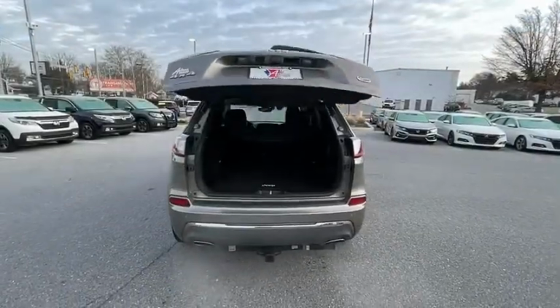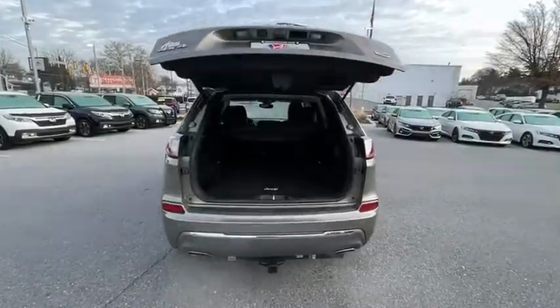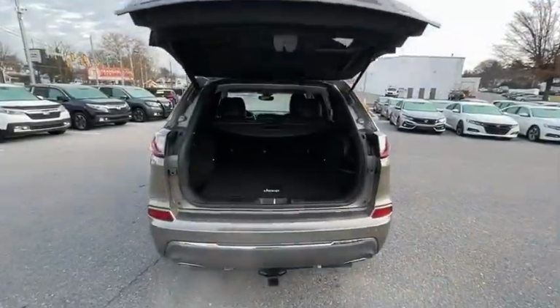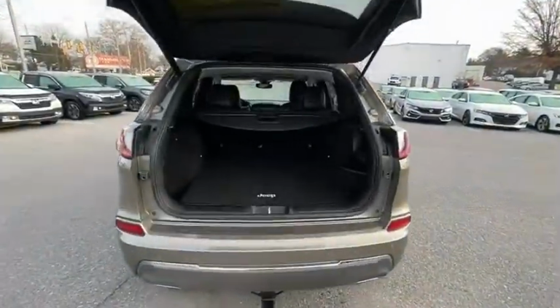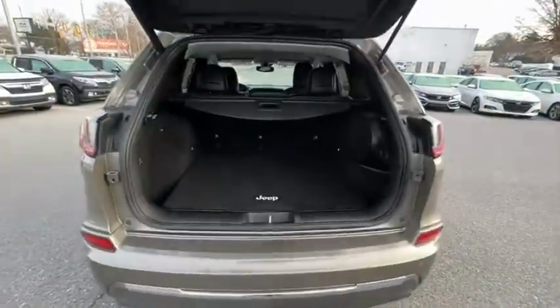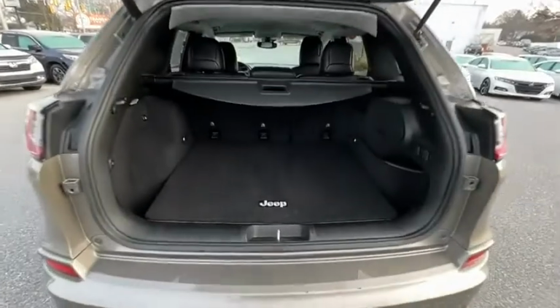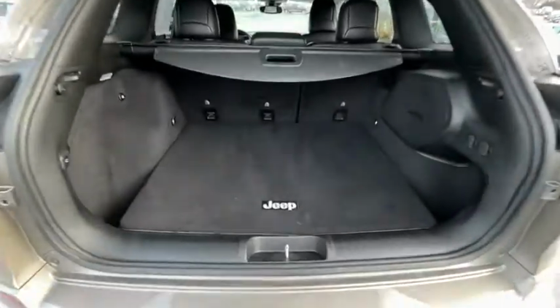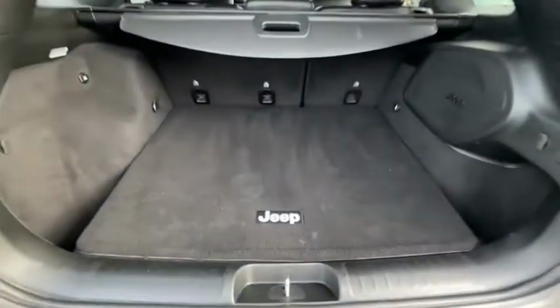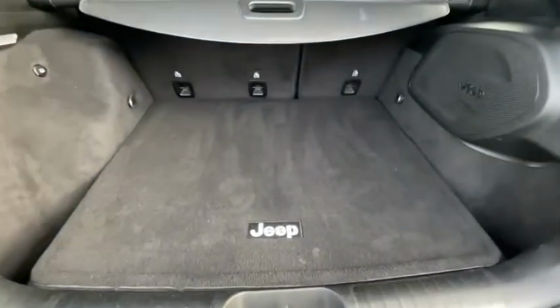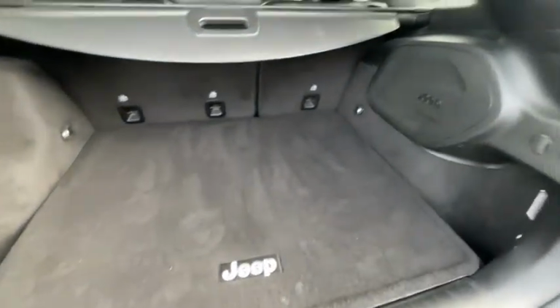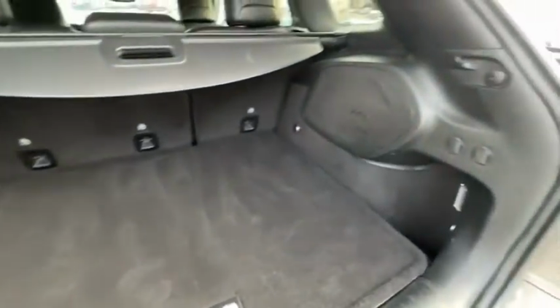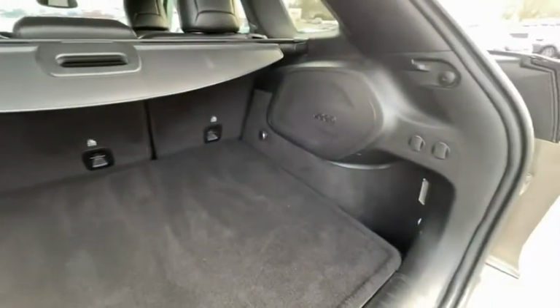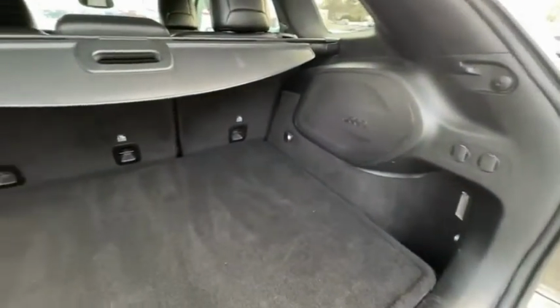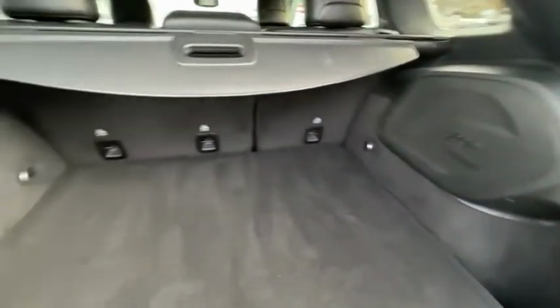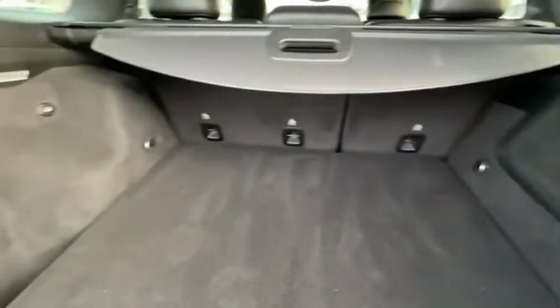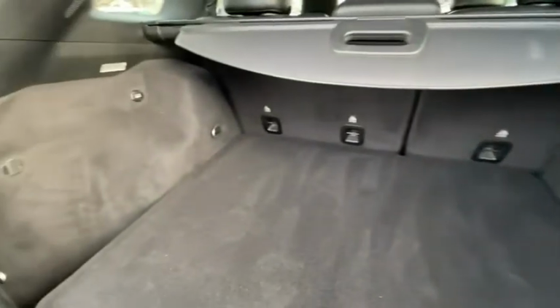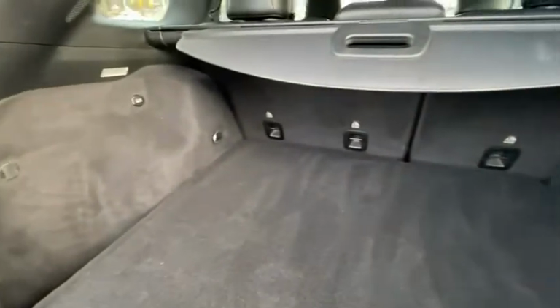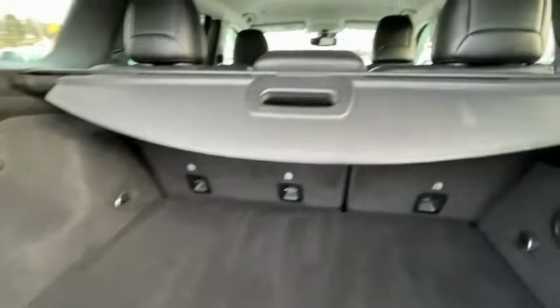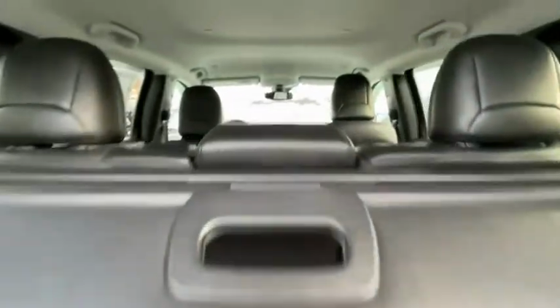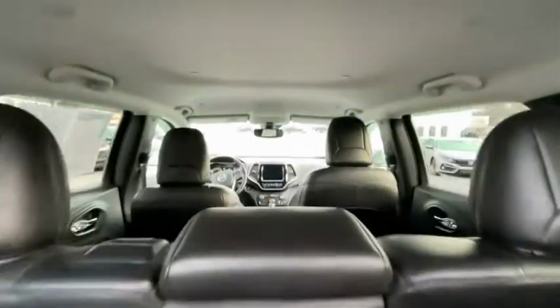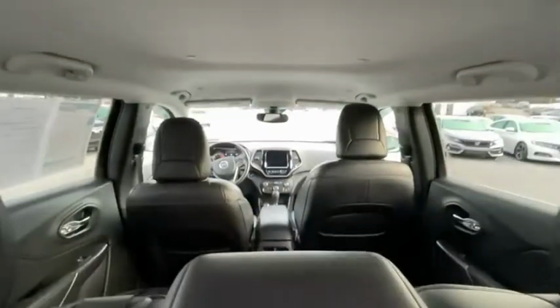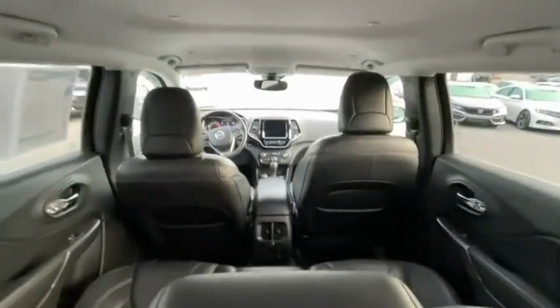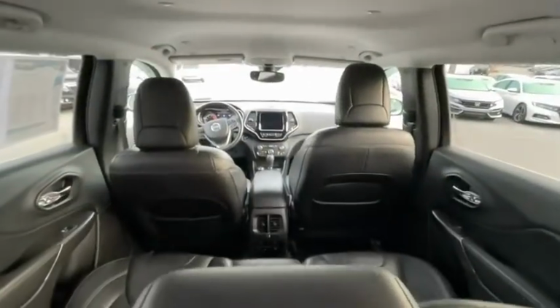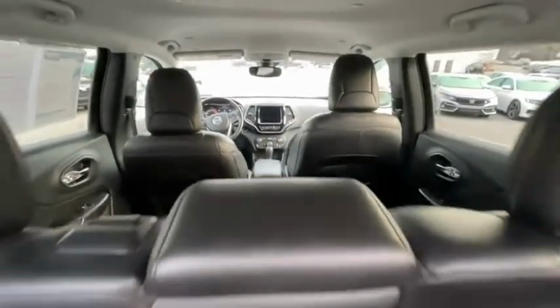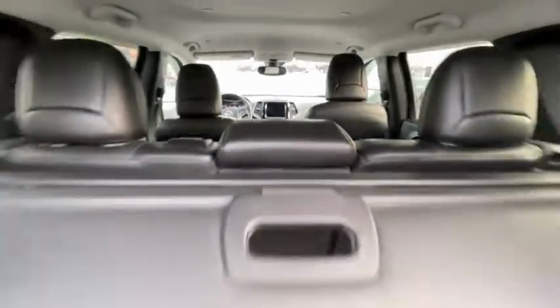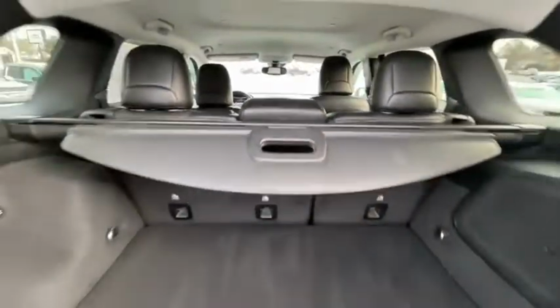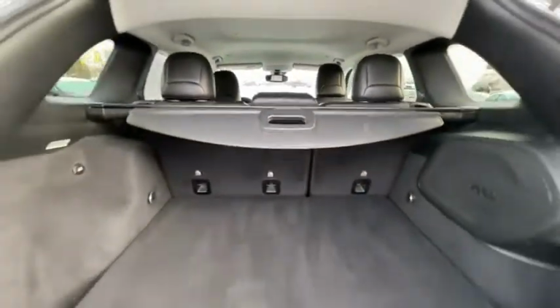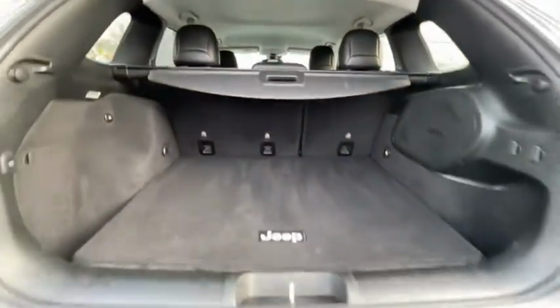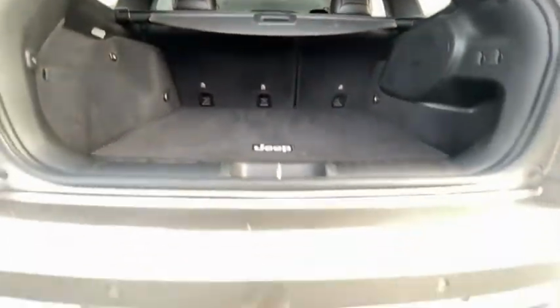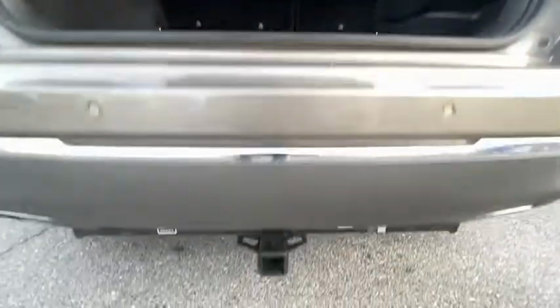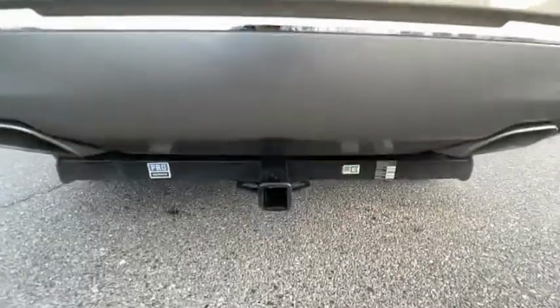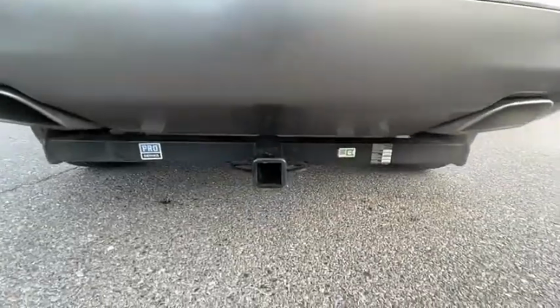Four-wheel disc brakes, universal garage door opener, compass, security system, power windows, electronic stability control, rear window defroster, trip computer, heated front seat, heated steering wheel, fog light.